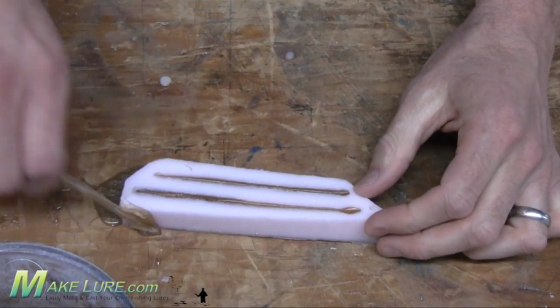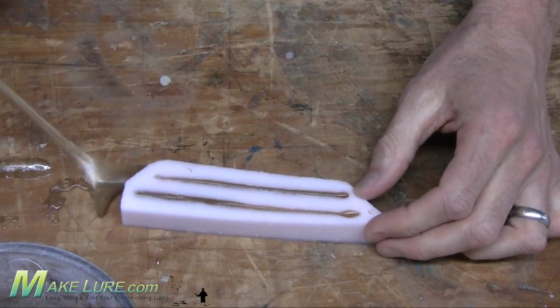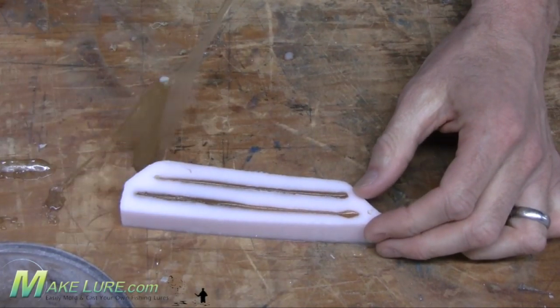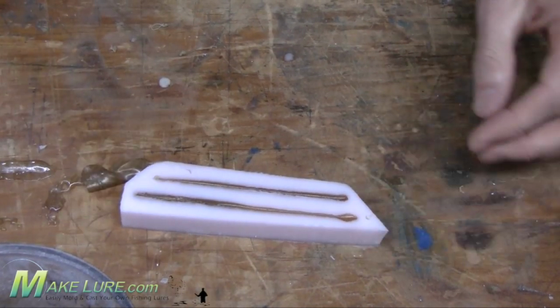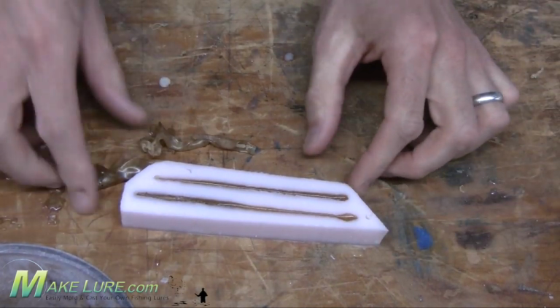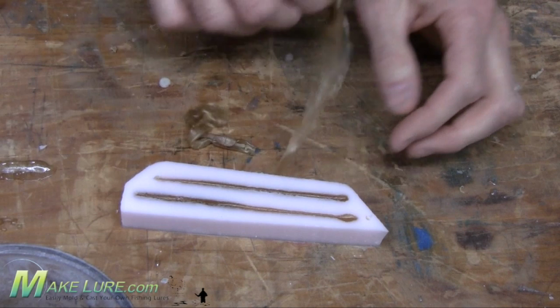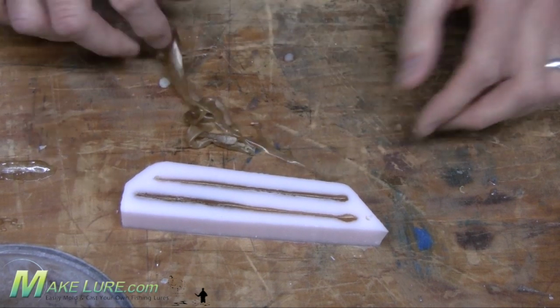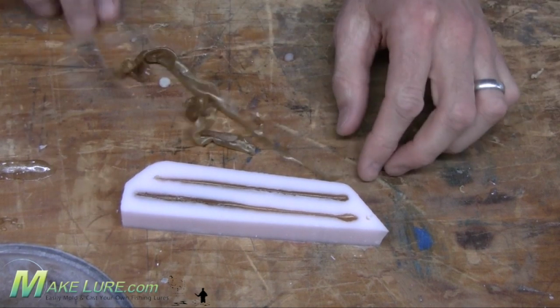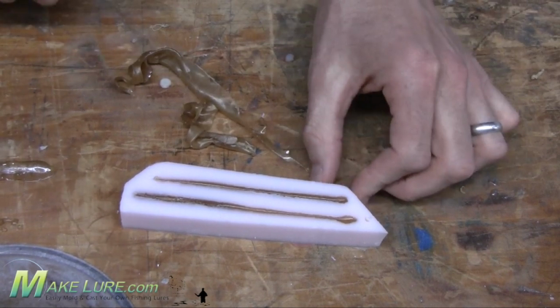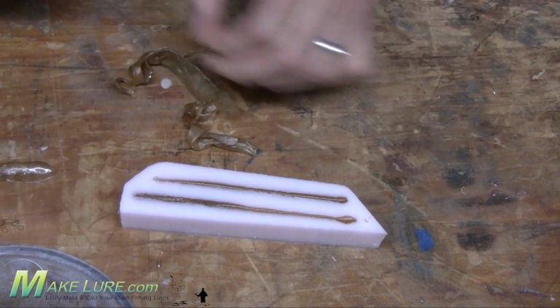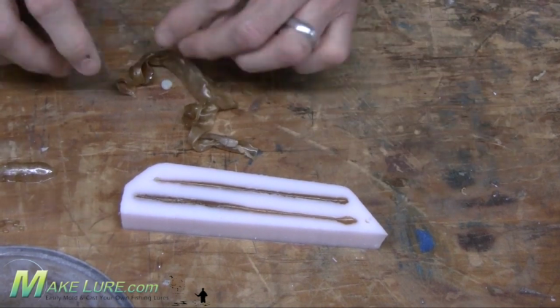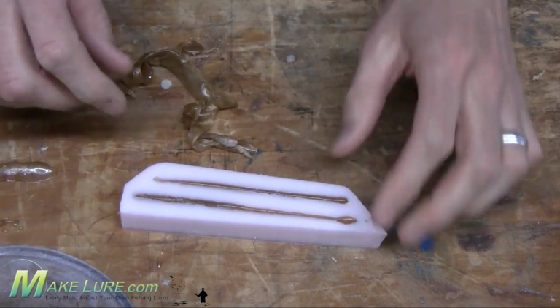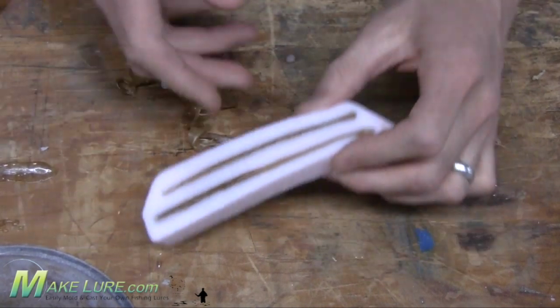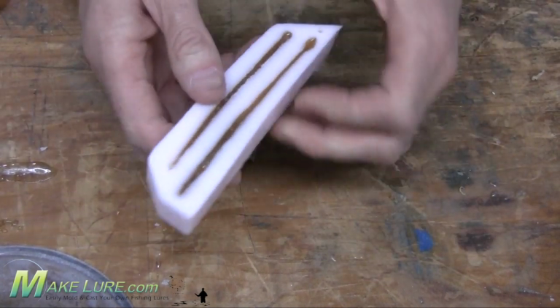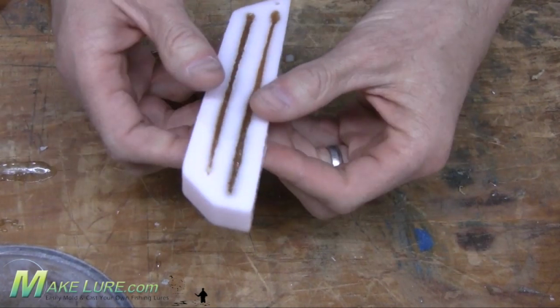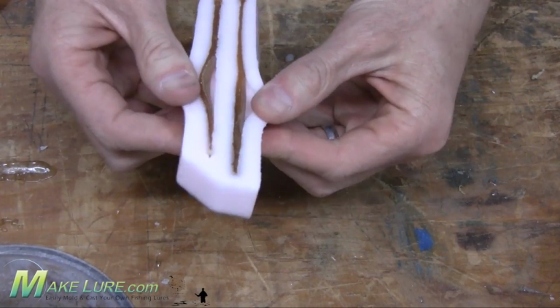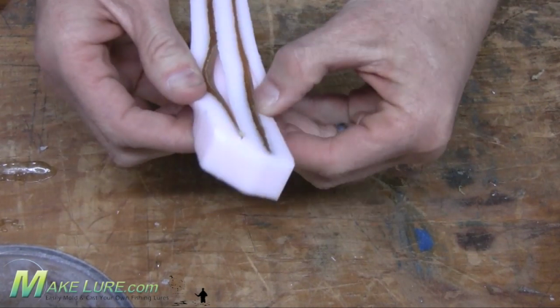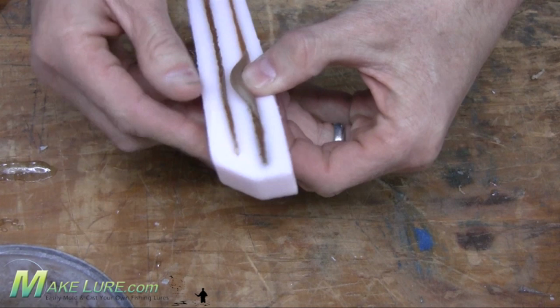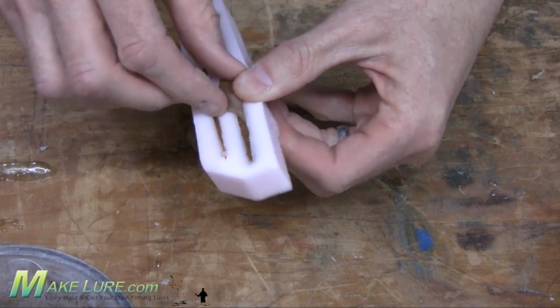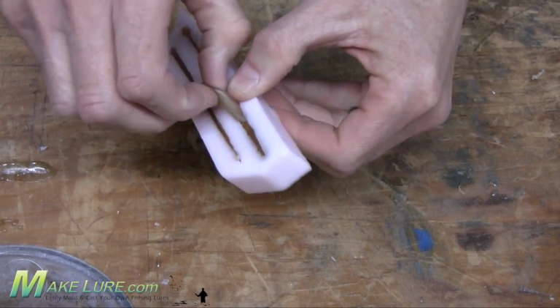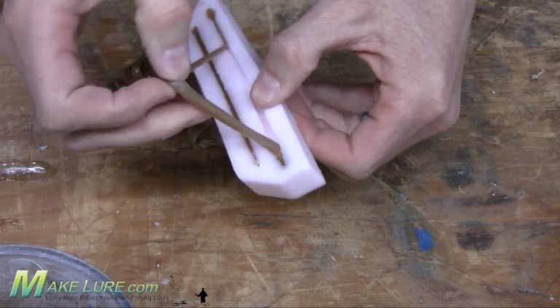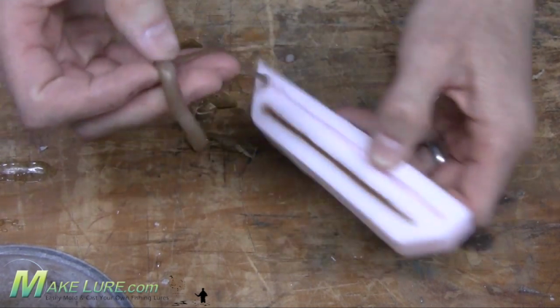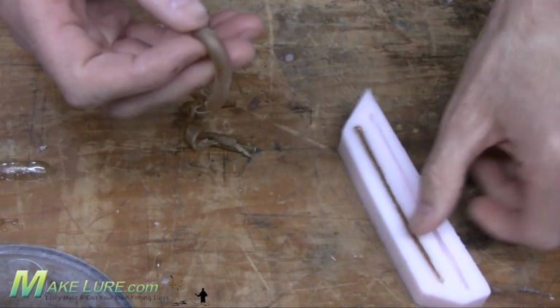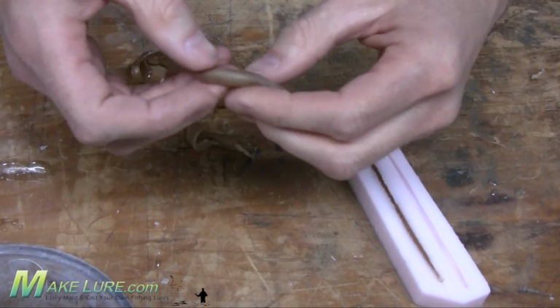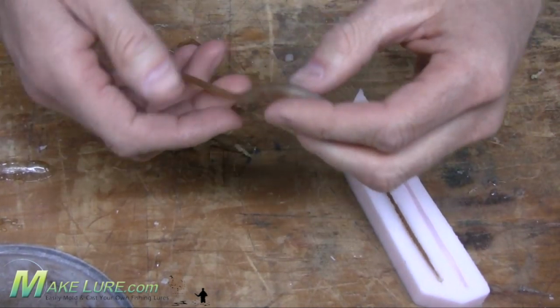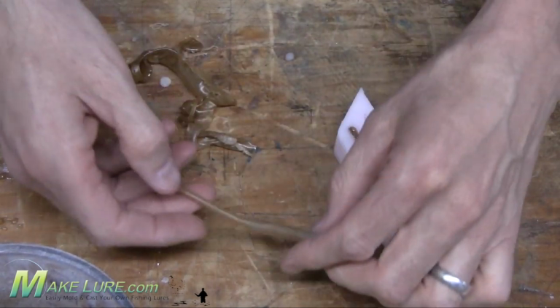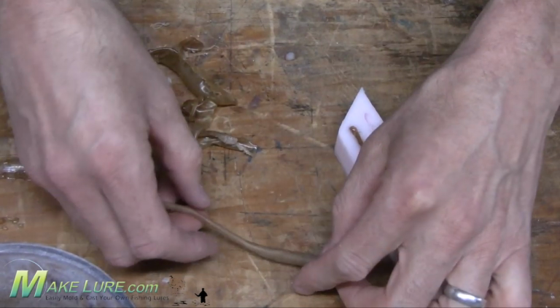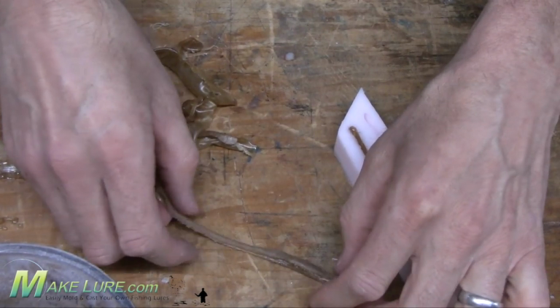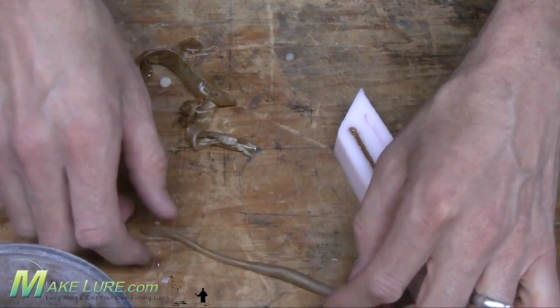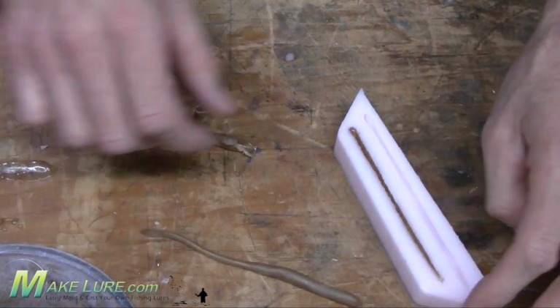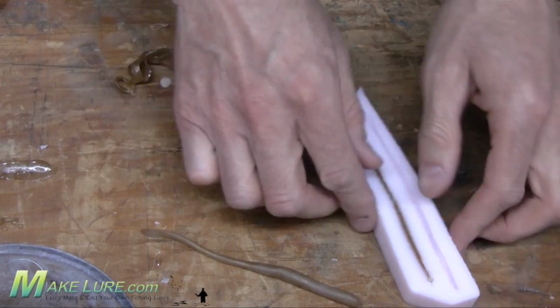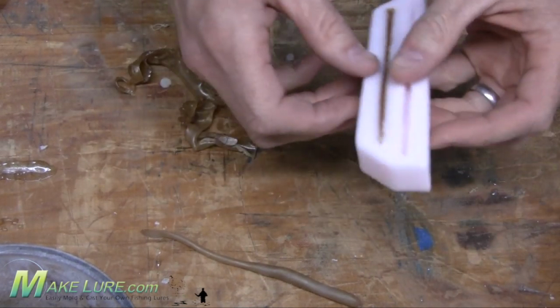Once the alumisole is cooled, you can simply rub off any excess alumisole that might be on the surface and demold your drop shot worms. Because these worms are small, they cool really quickly, so you can turn around a lot of worms in a short amount of time.